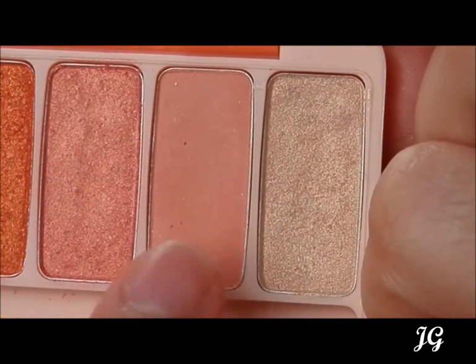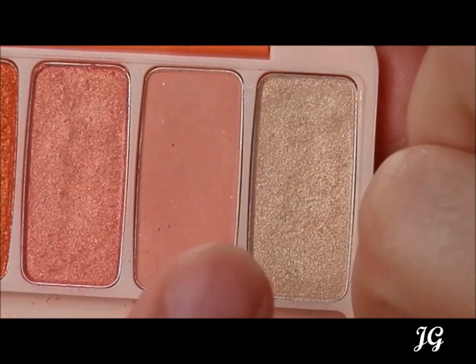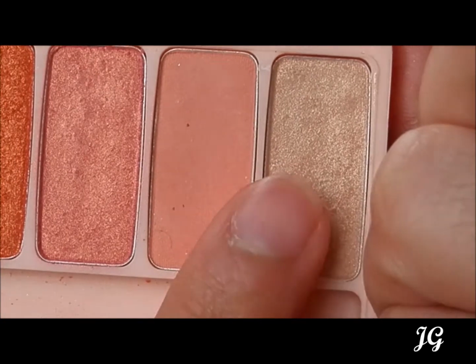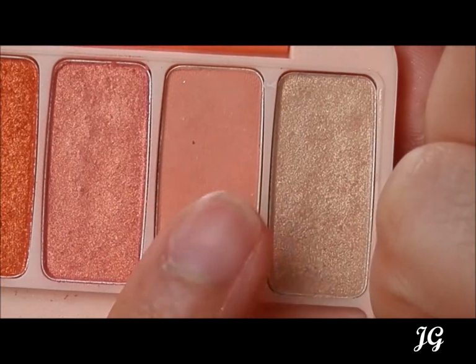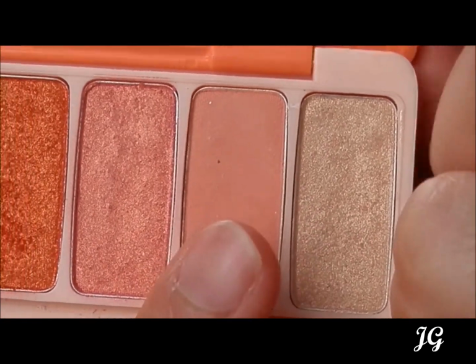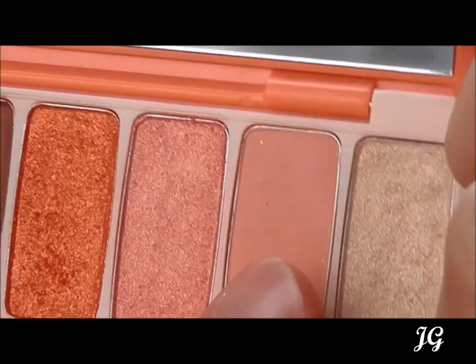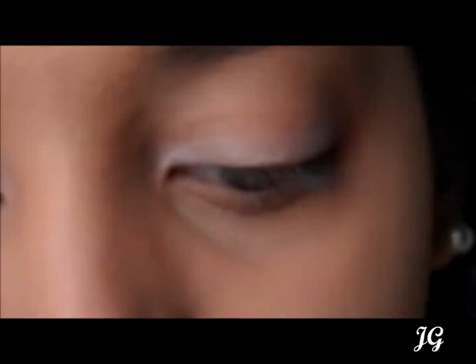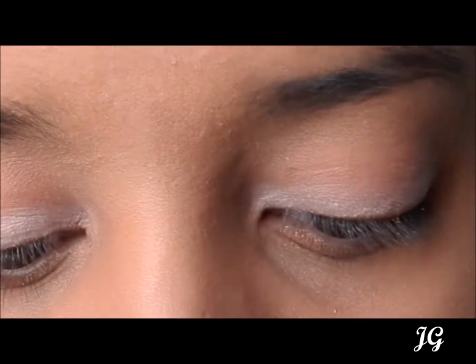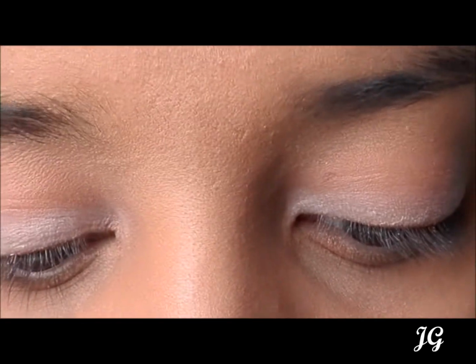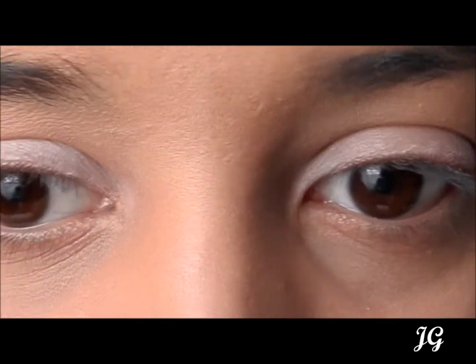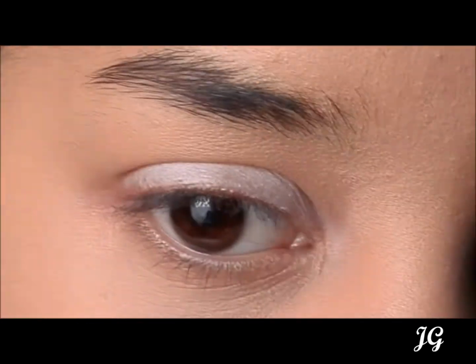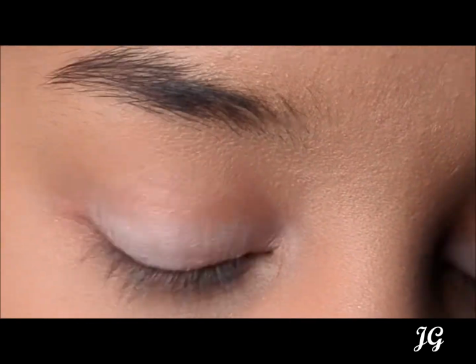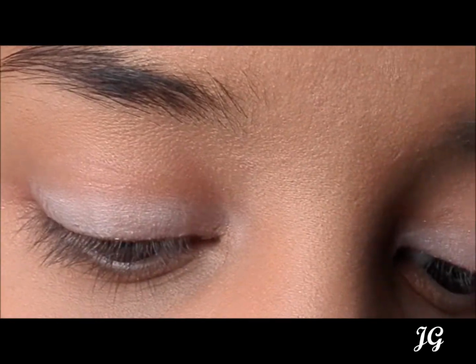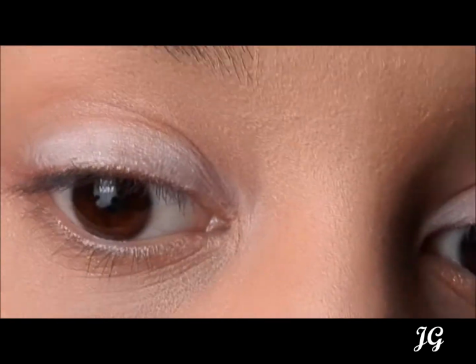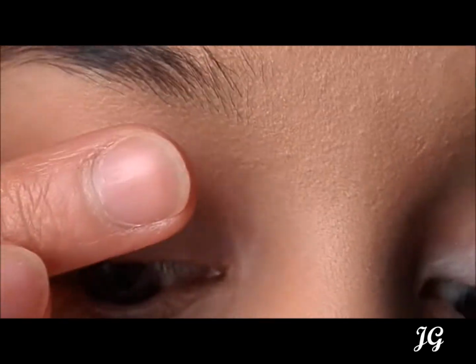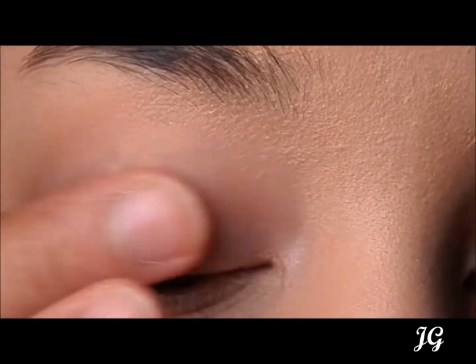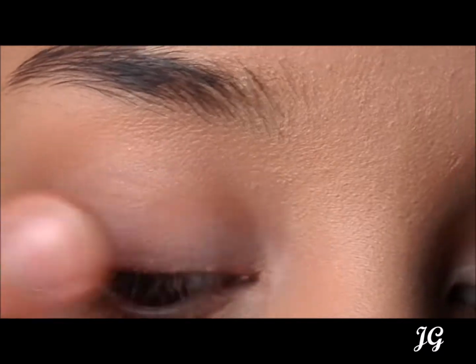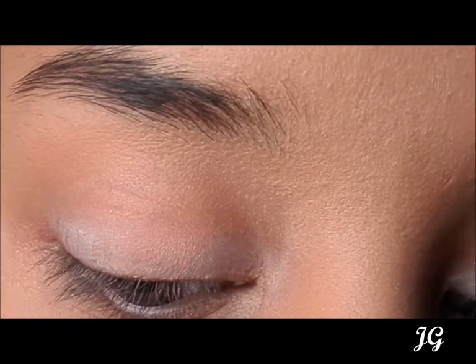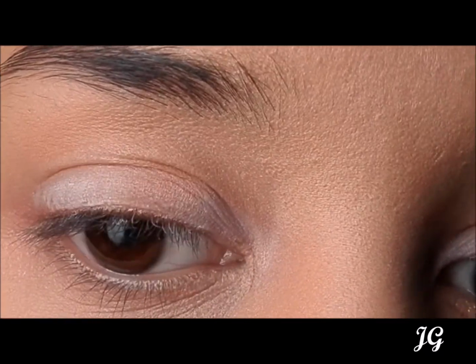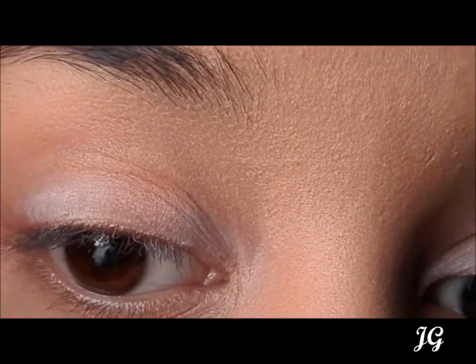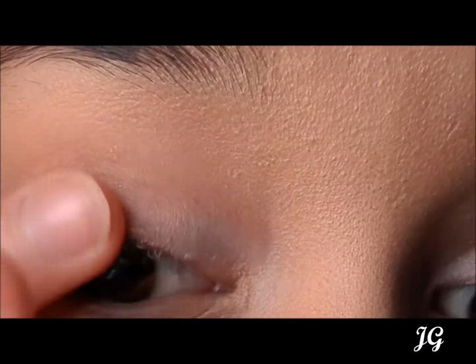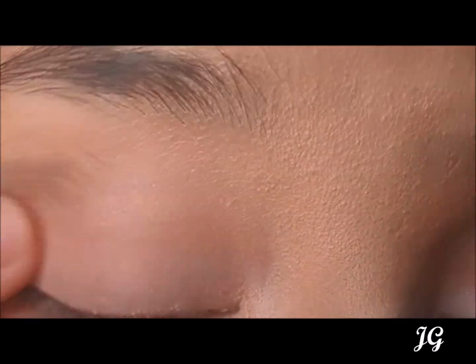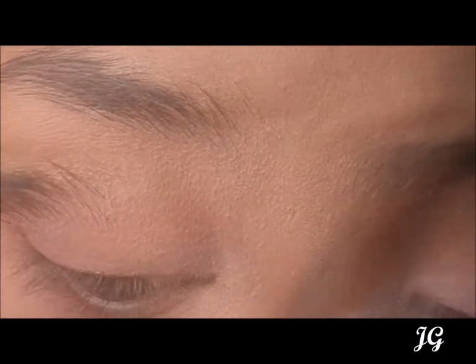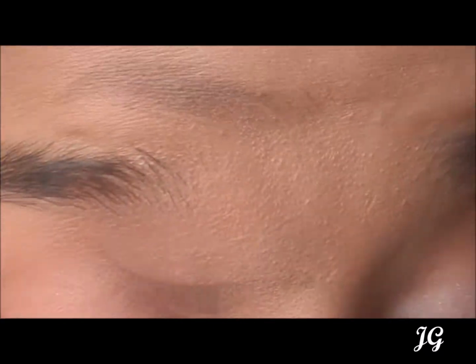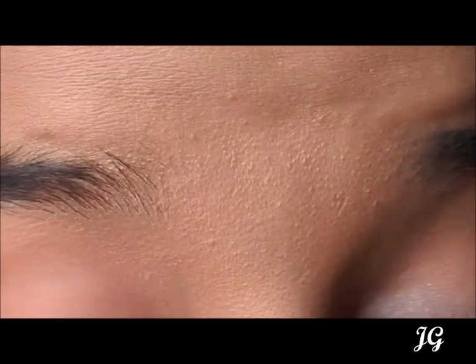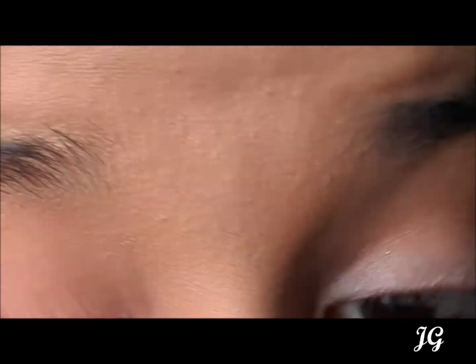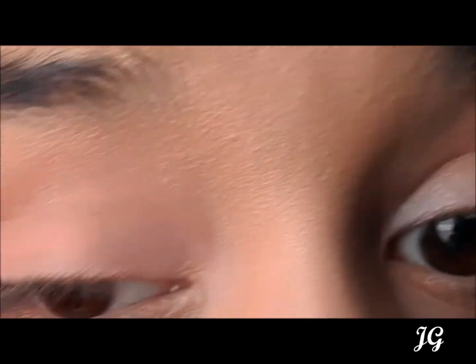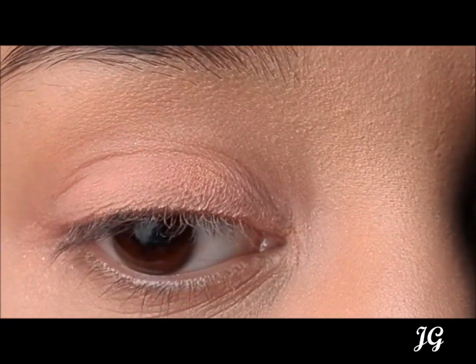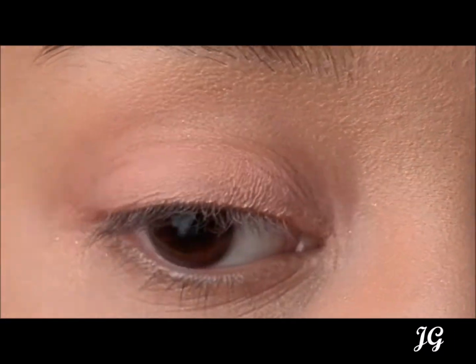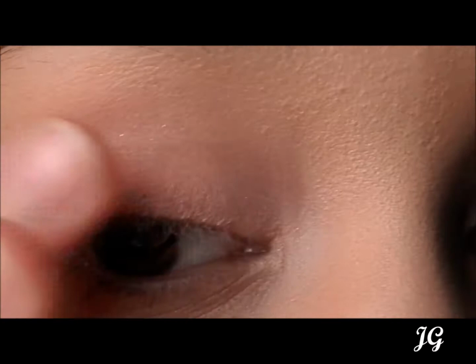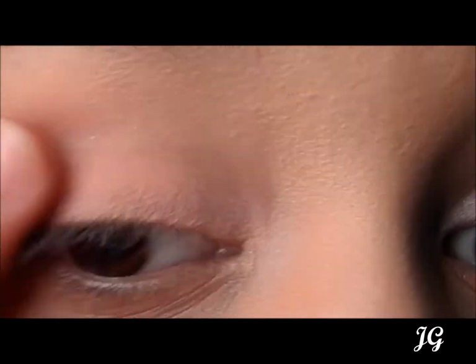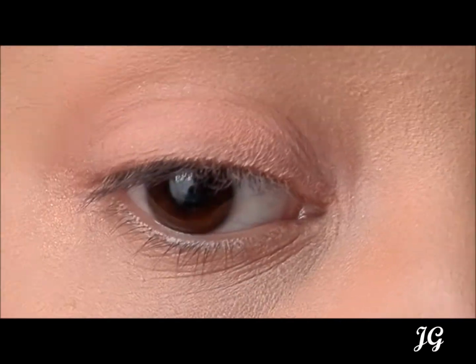The ninth colour is the third matte eyeshadow of the palette. It's much lighter than the second shadow and it's ideal for the crease. It can be buildable if the shadow is applied various times, depending on the intensity desired.